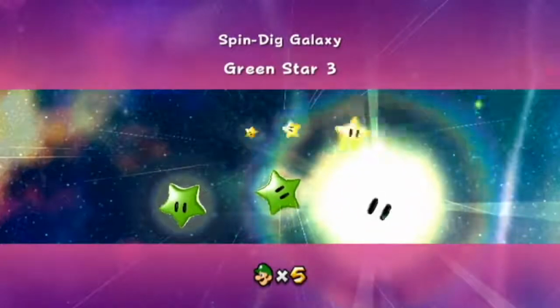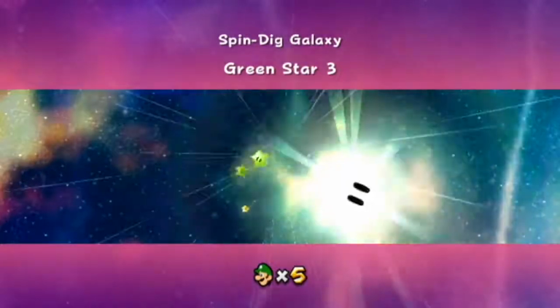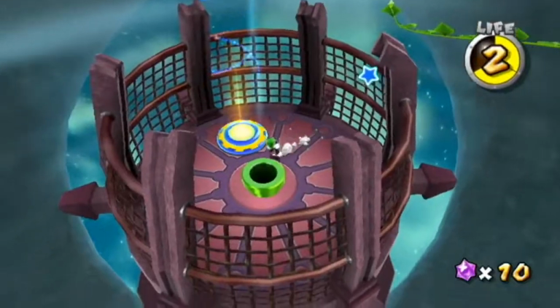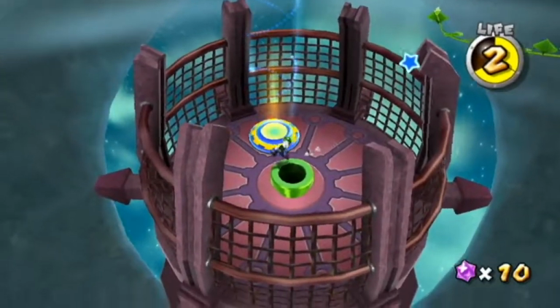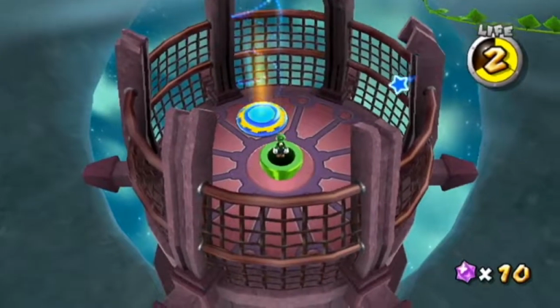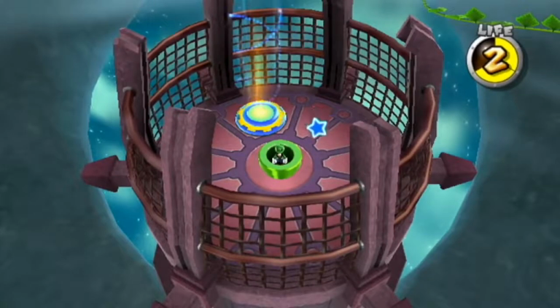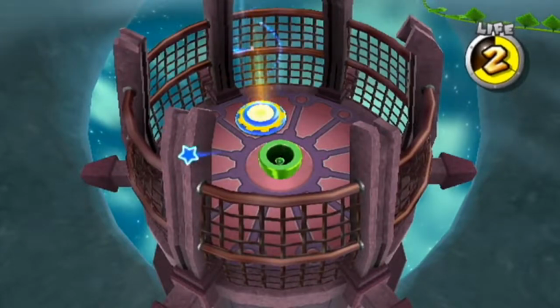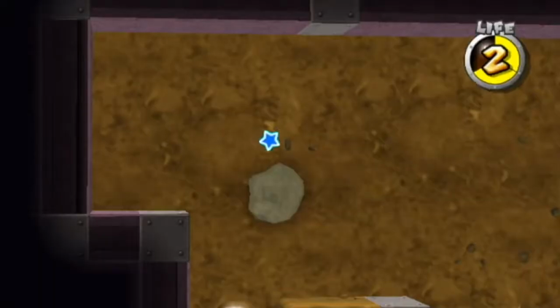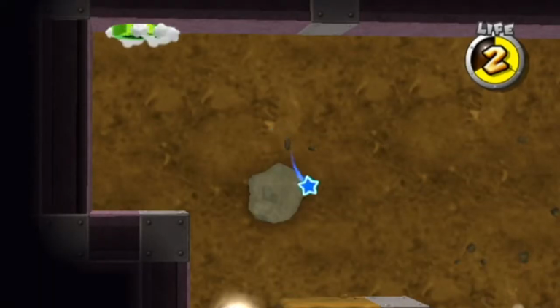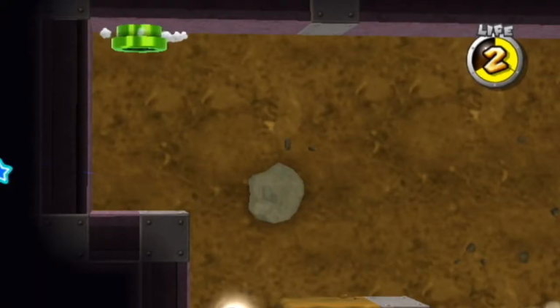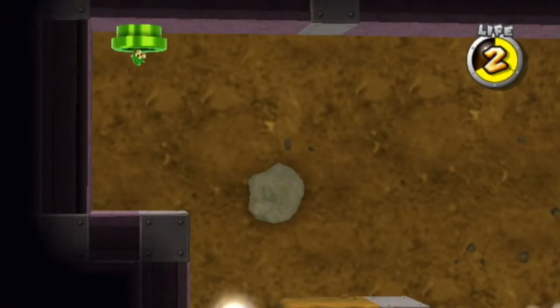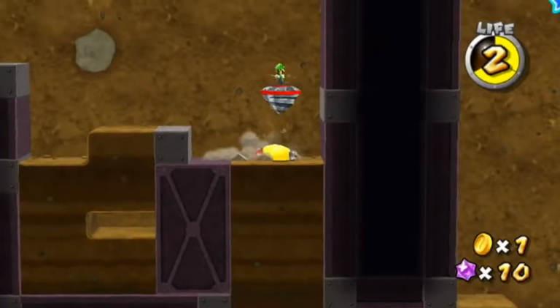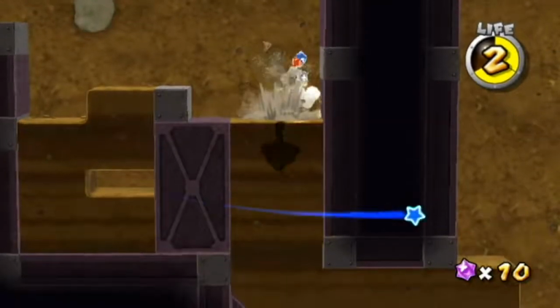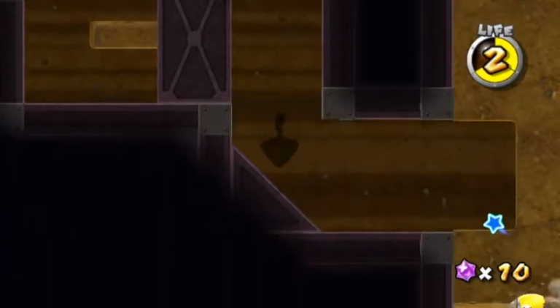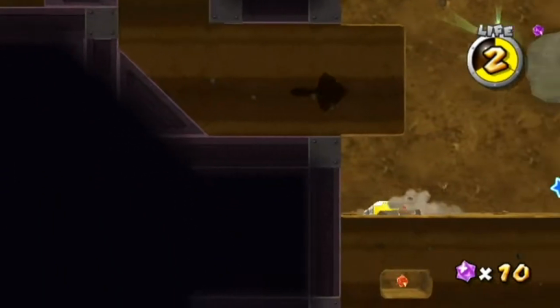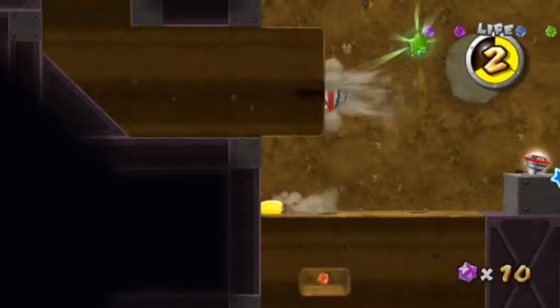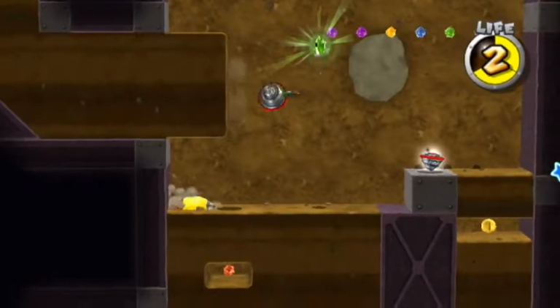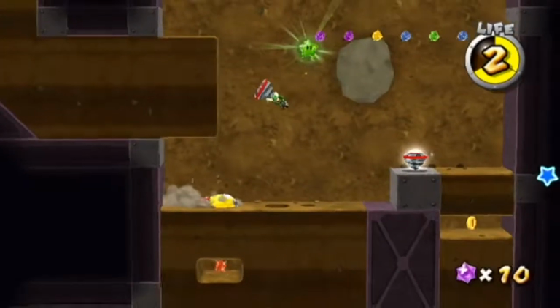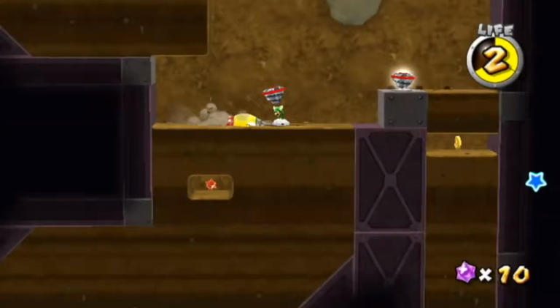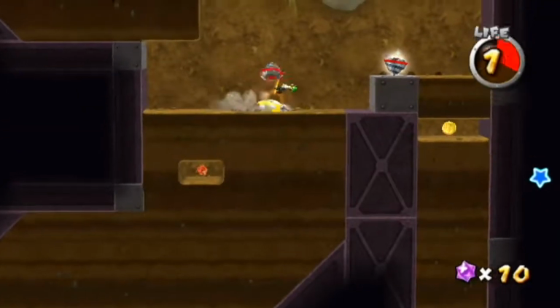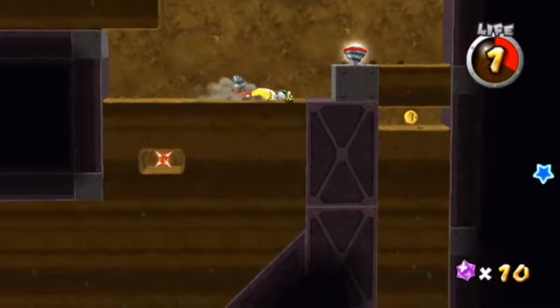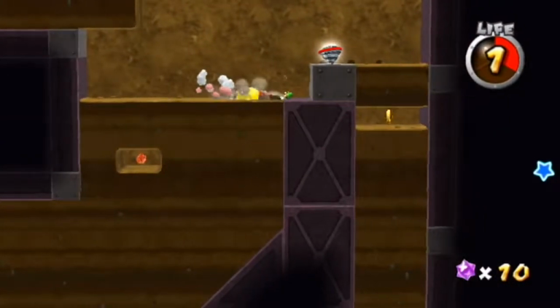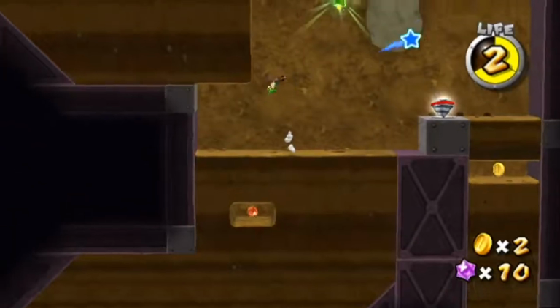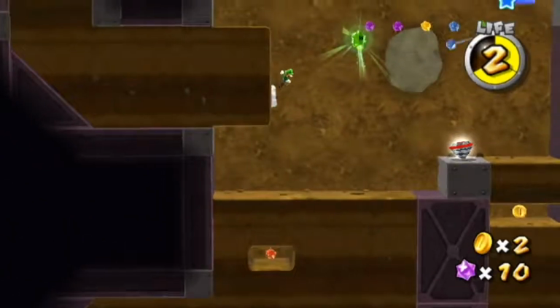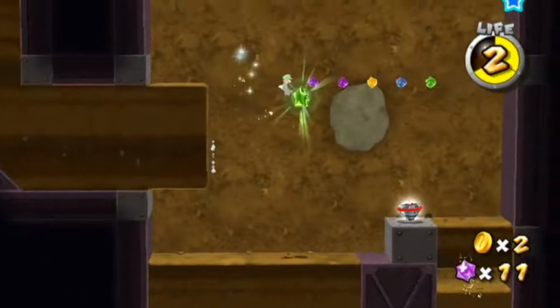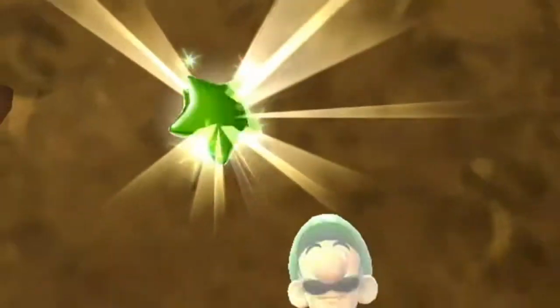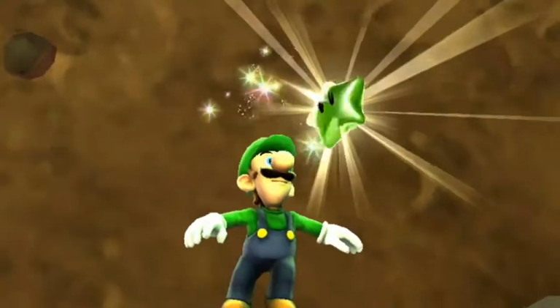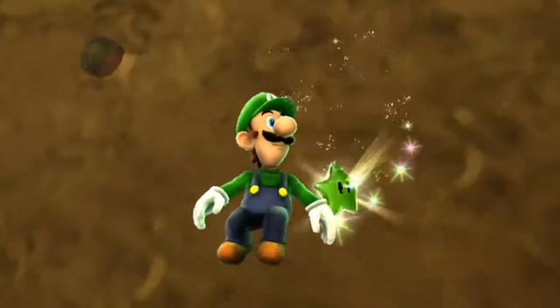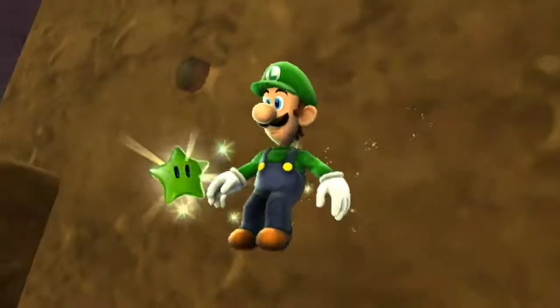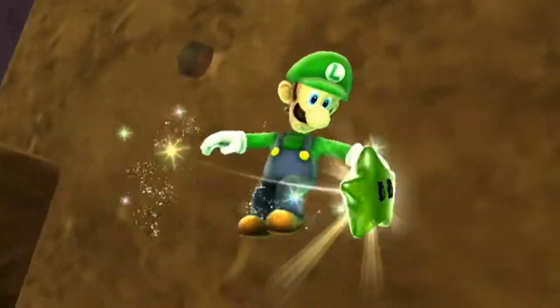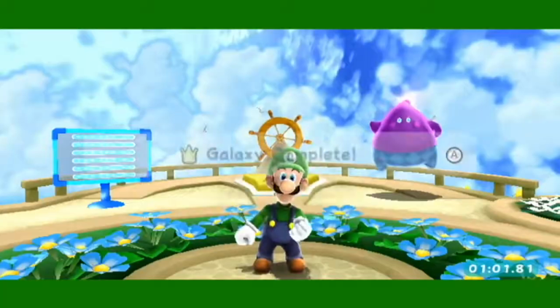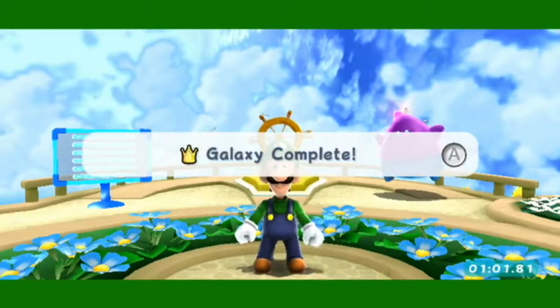Star number three. Once you get to this area you're going to want to grab yourself a drill. Drill until you get to this area and then lose your drill so you can wall jump and get the star, and there you go. Spin Dig Galaxy complete.